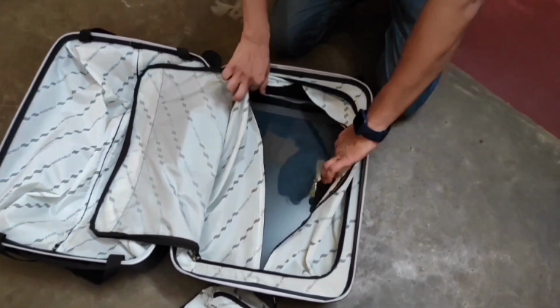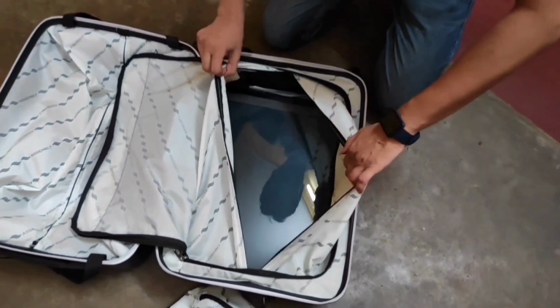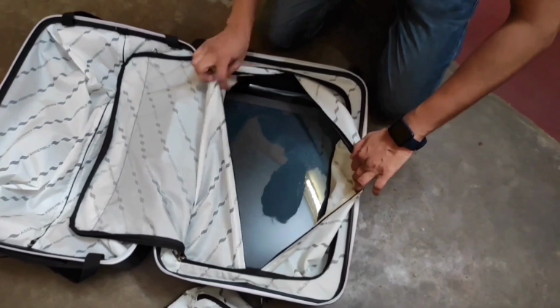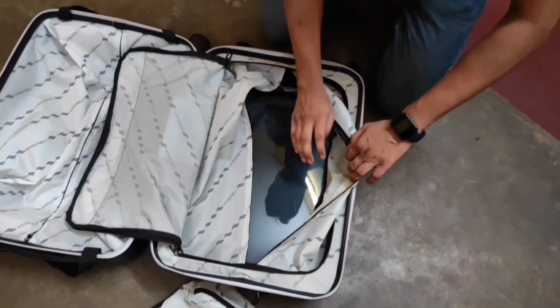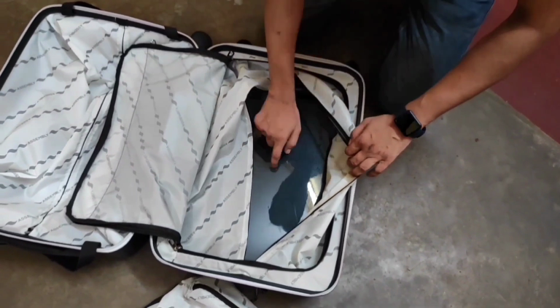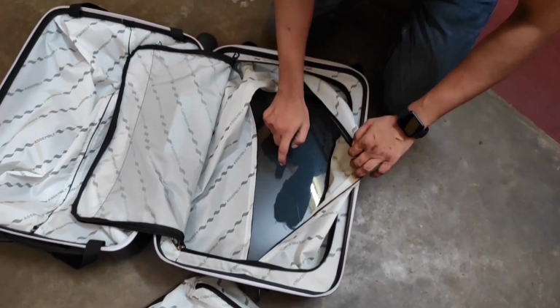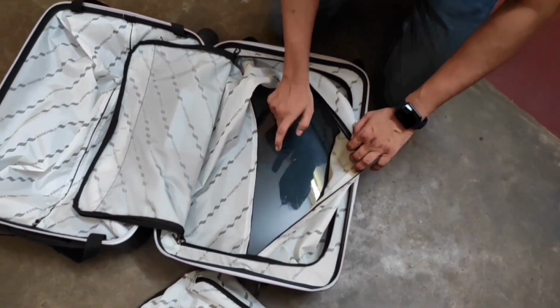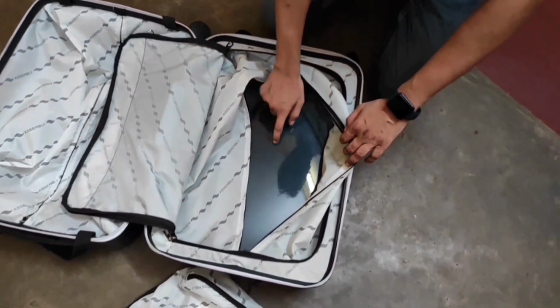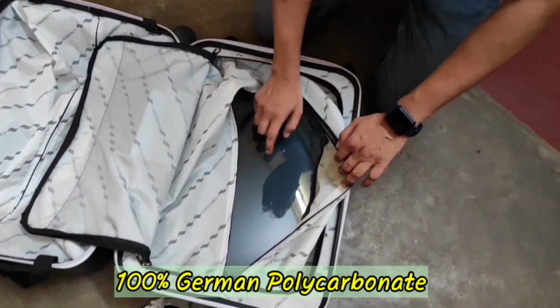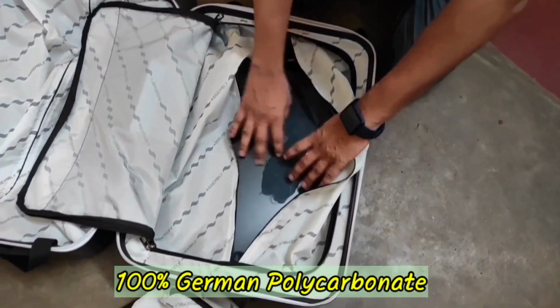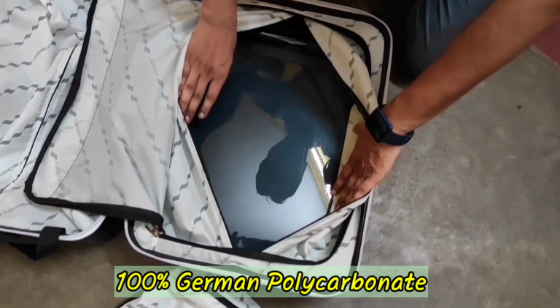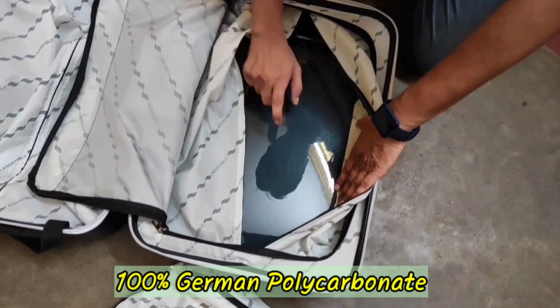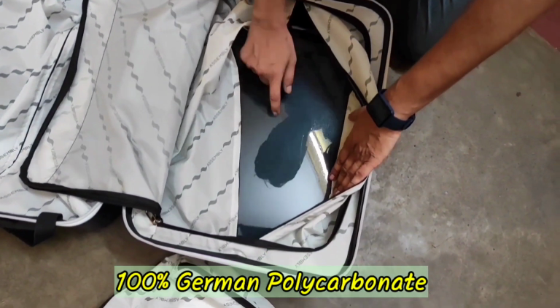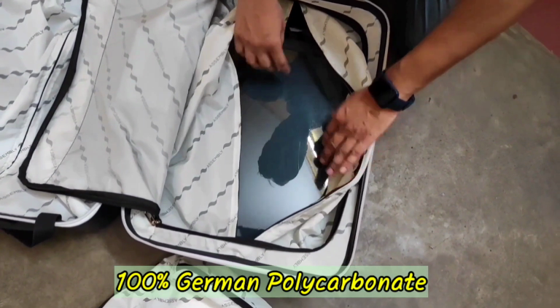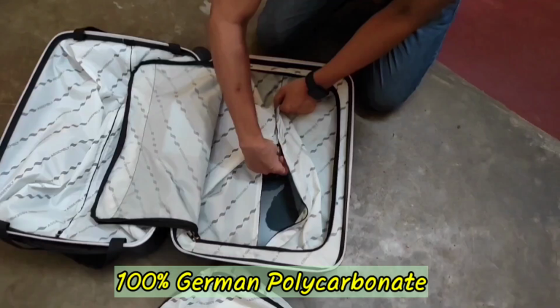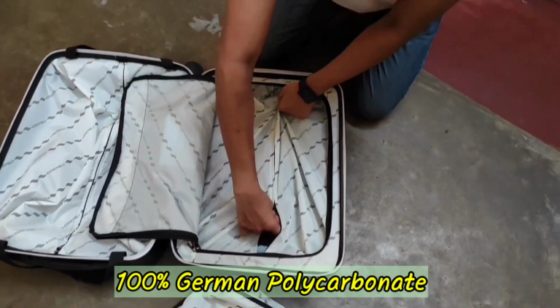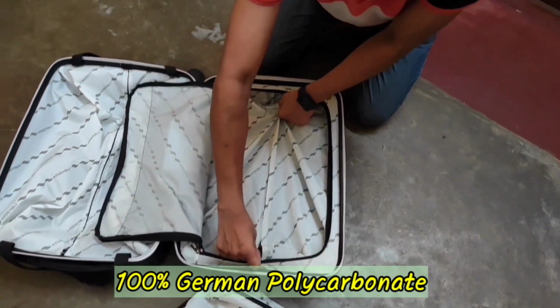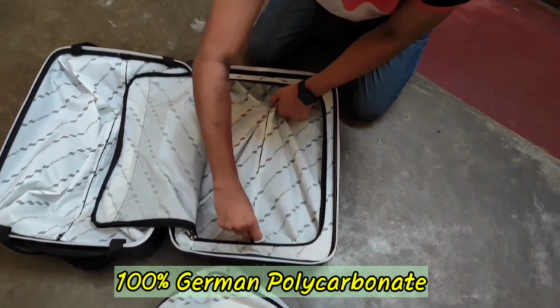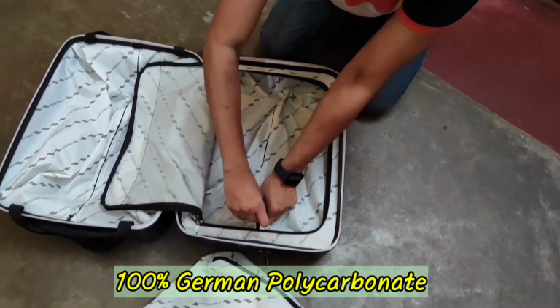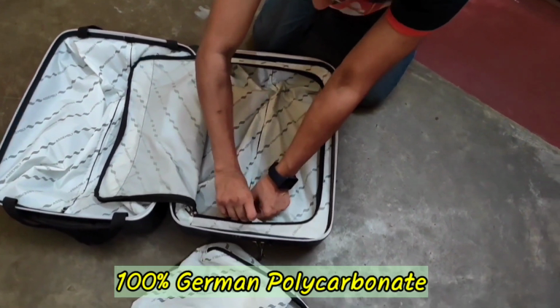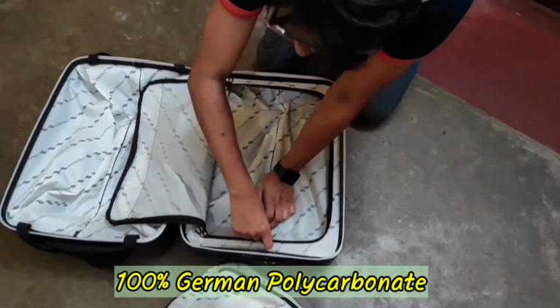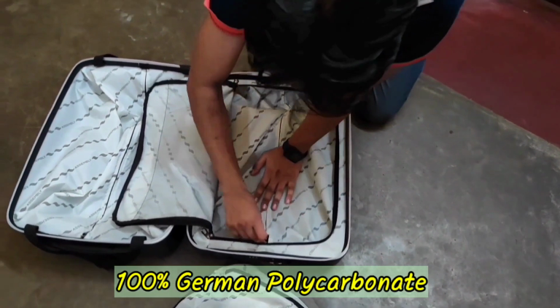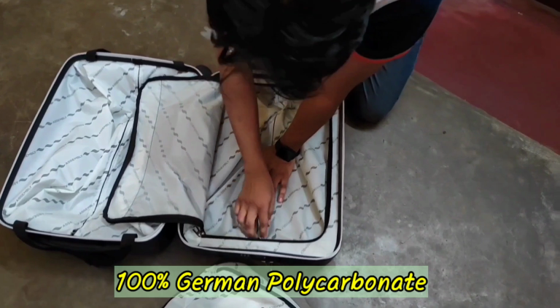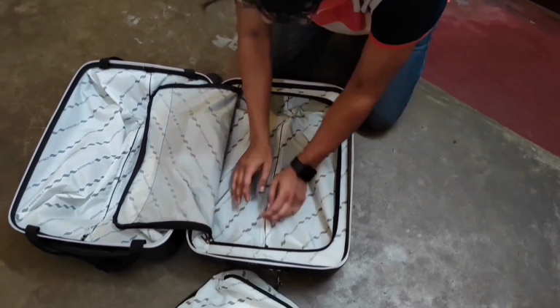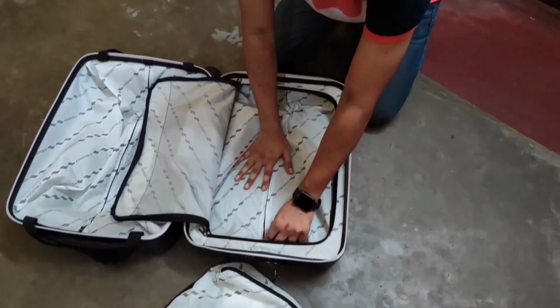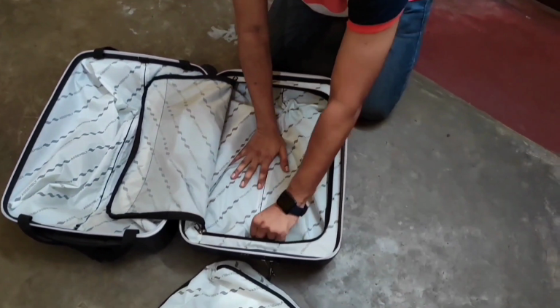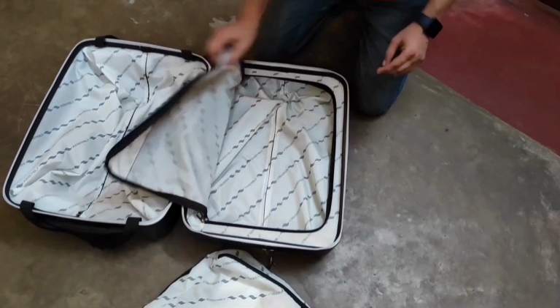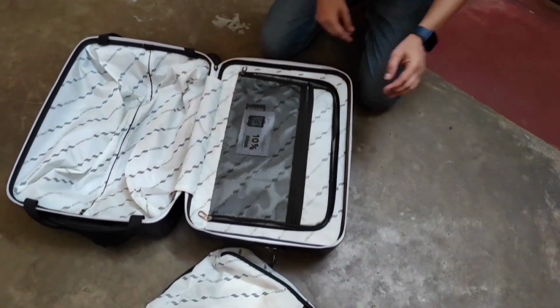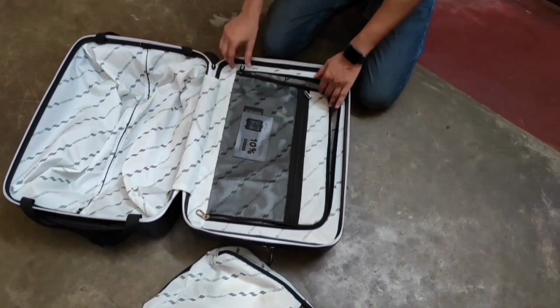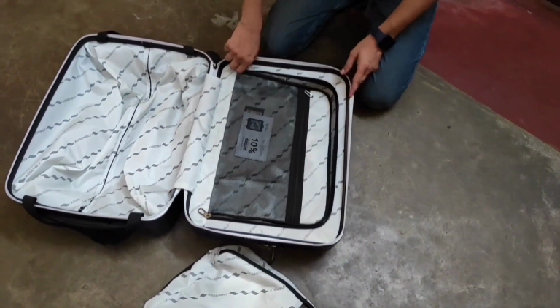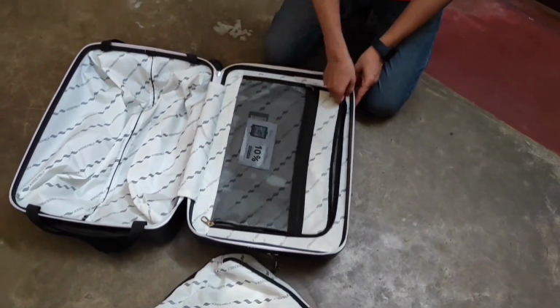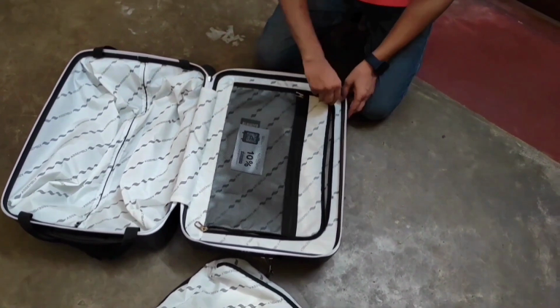This is the polycarbonate shell, made from premium German polycarbonate, which is ultimately sturdy, long-lasting, and also lightweight.